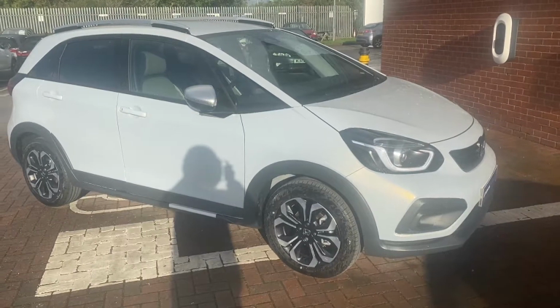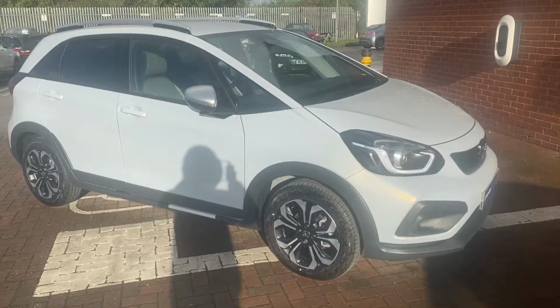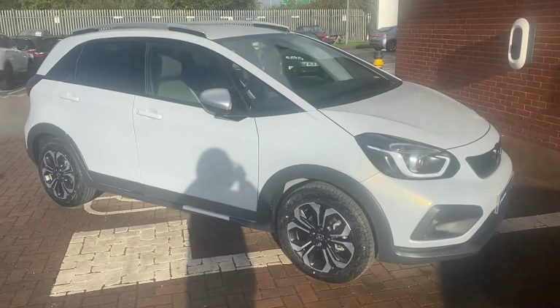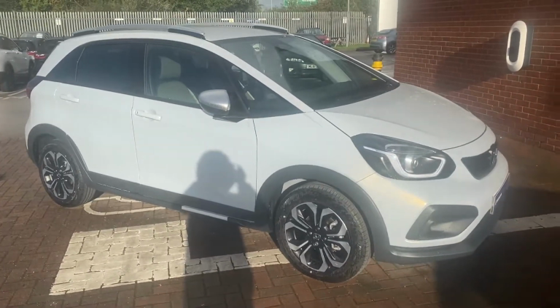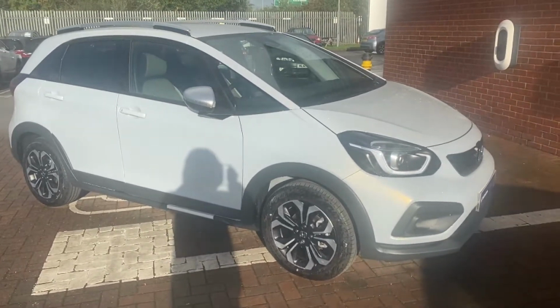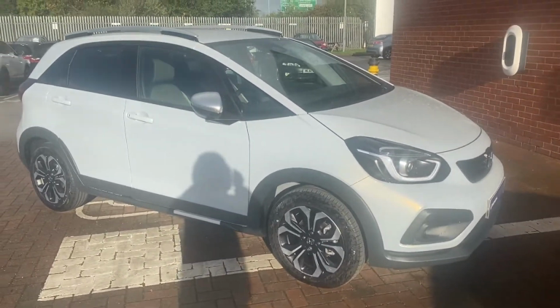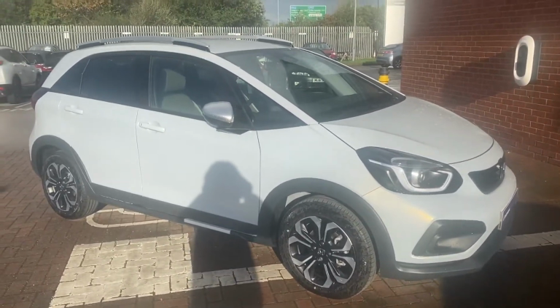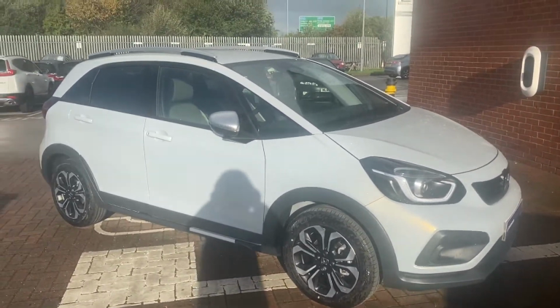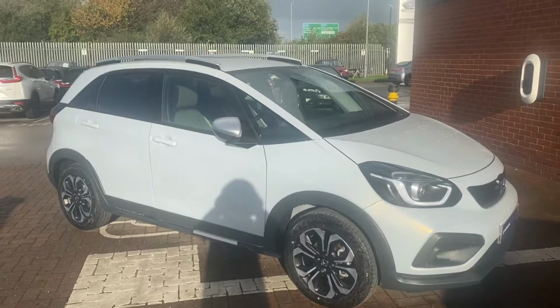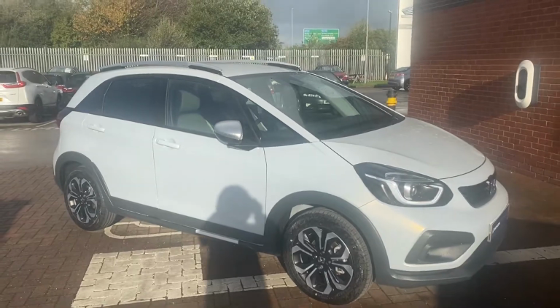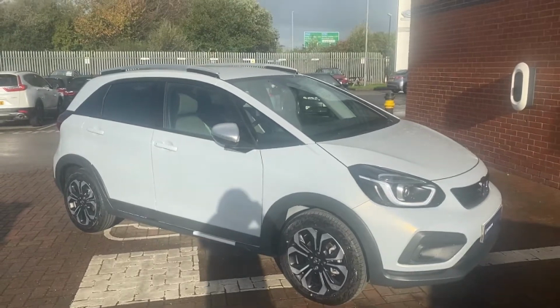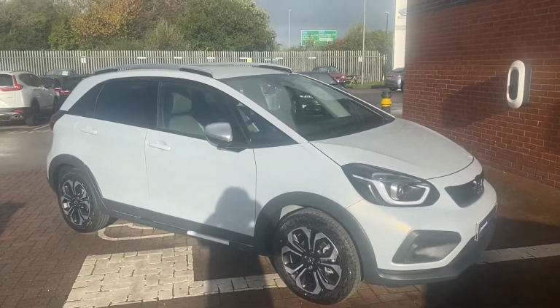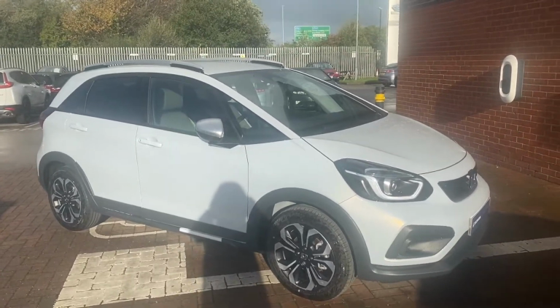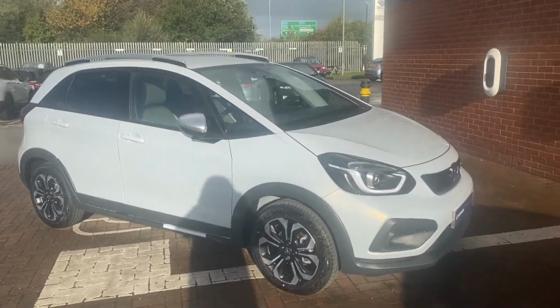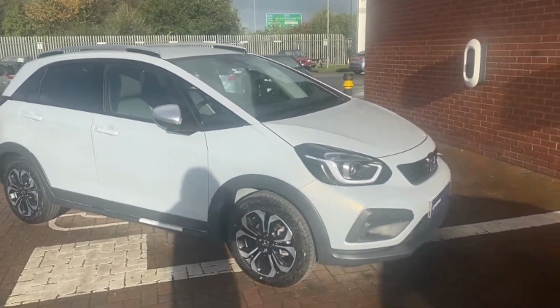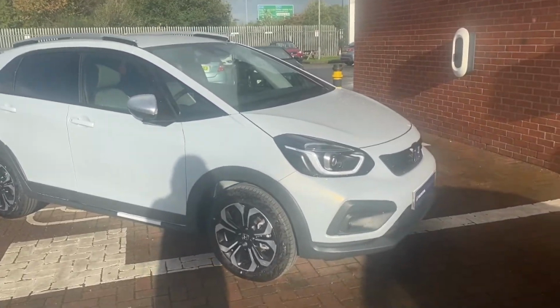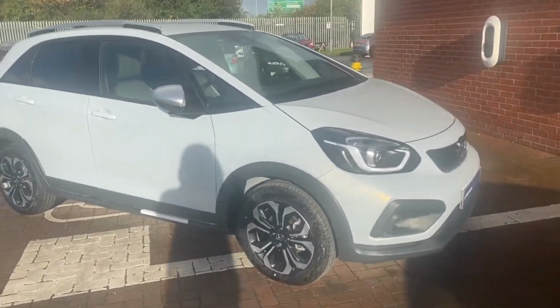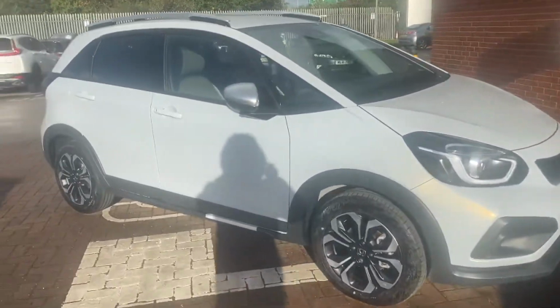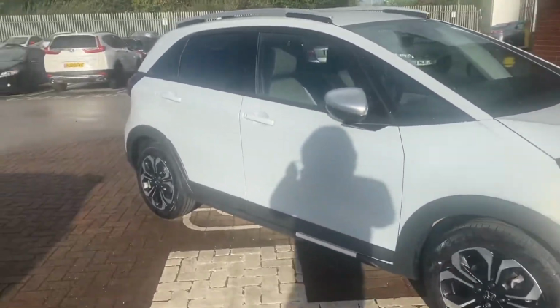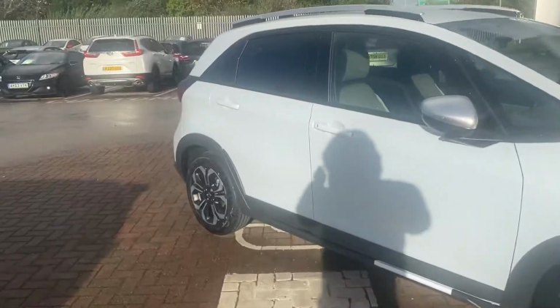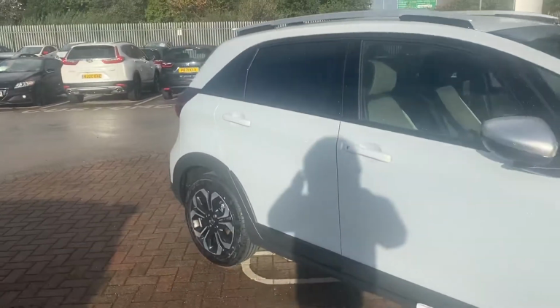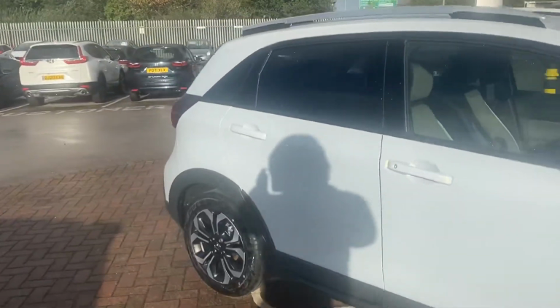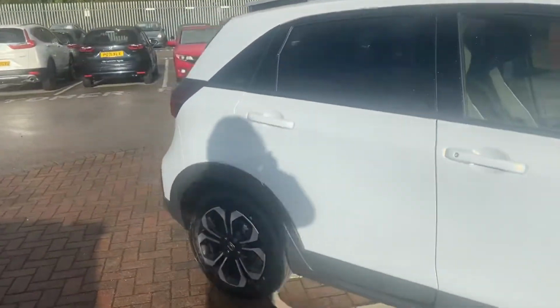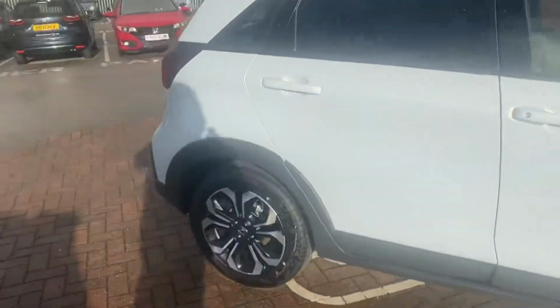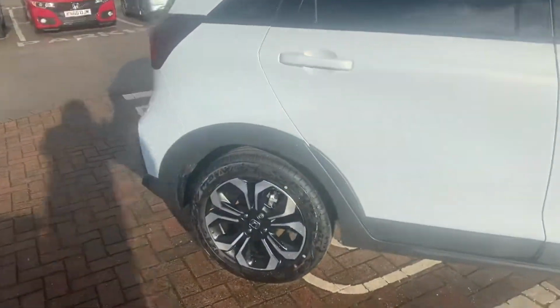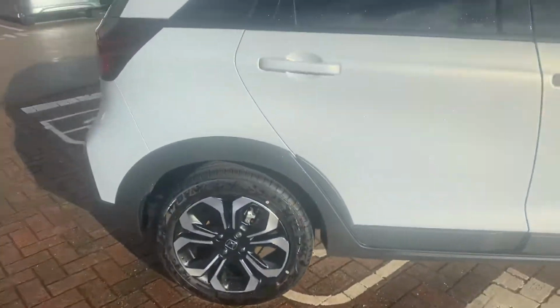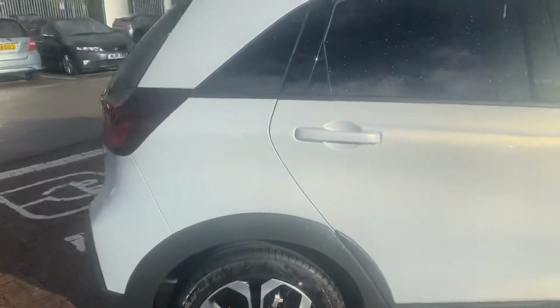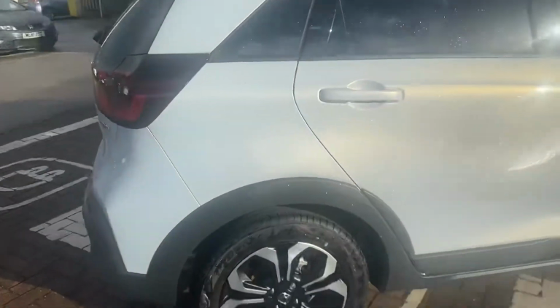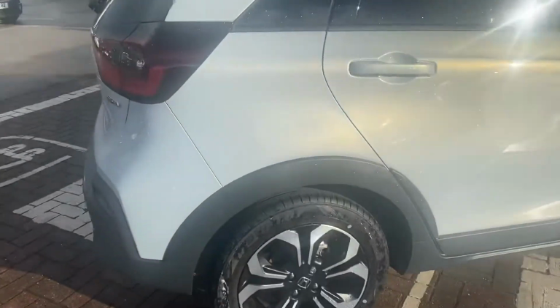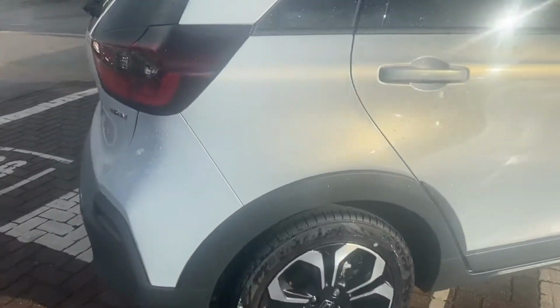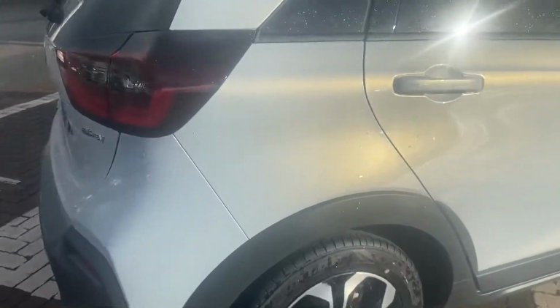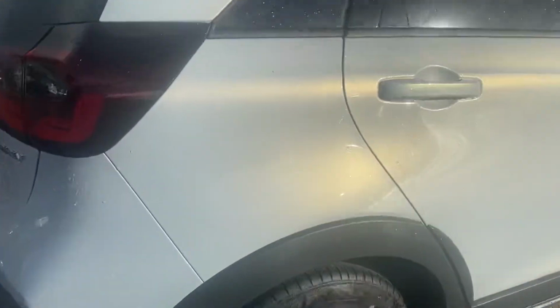Hi, David here from Honda Lancaster, and here we've got a brand new Honda Jazz Crosstar in premium sunlight white. What we'll be doing in this video is just showing you some of the features you get. We won't be going over the condition this time as it's brand new, so it shouldn't have anything wrong with it at all.